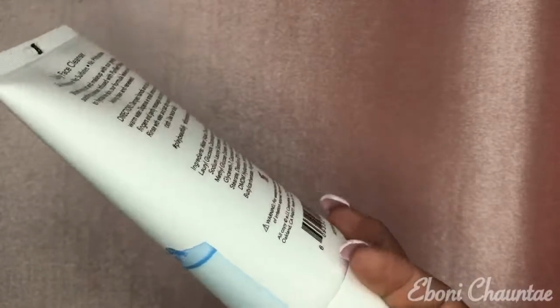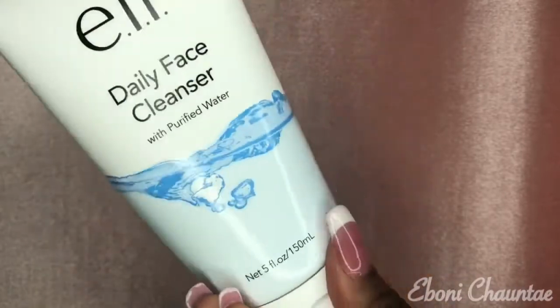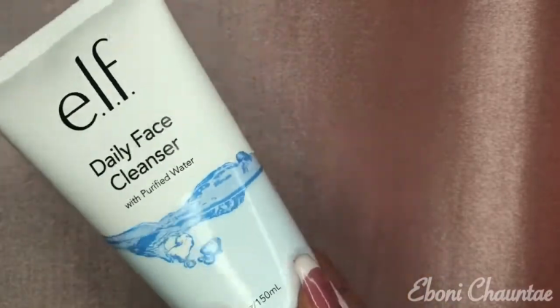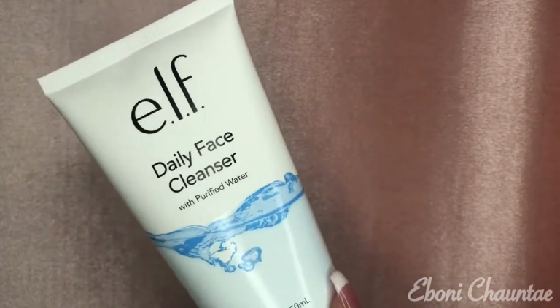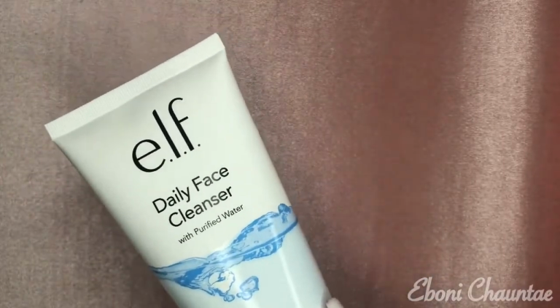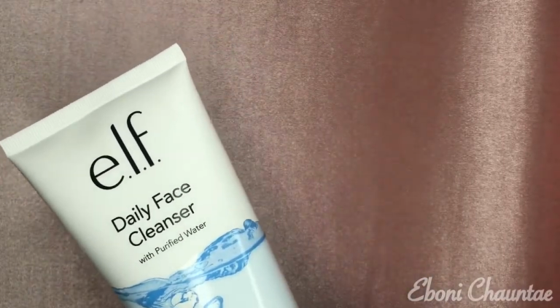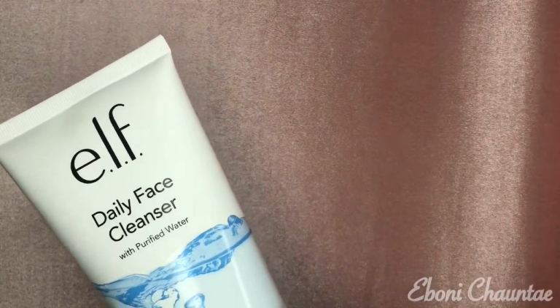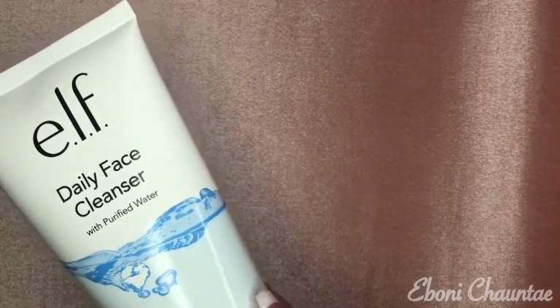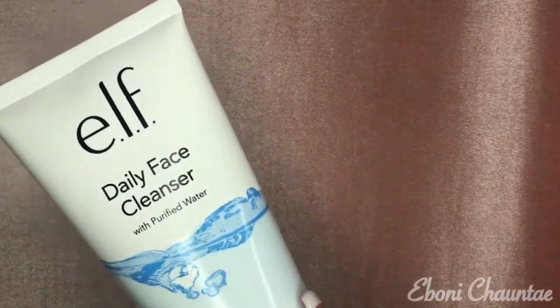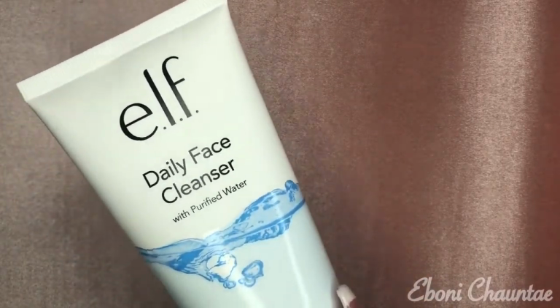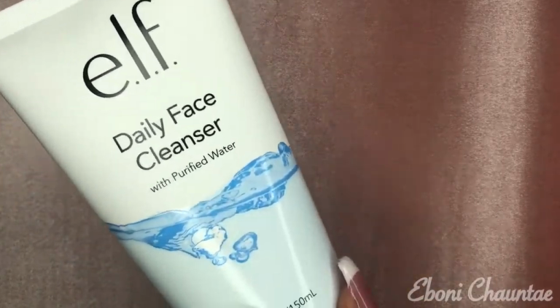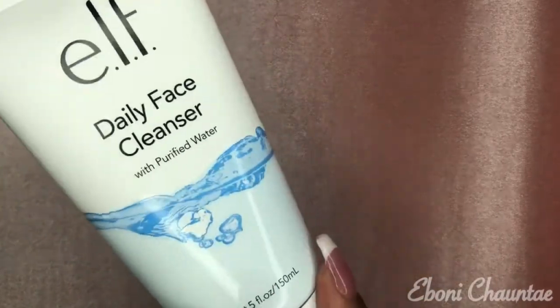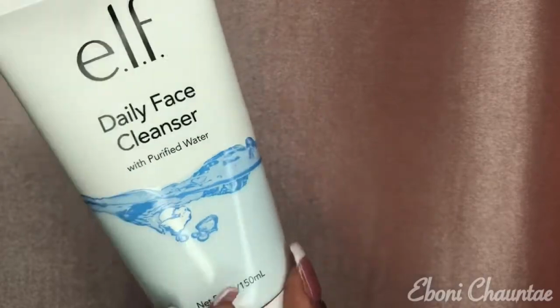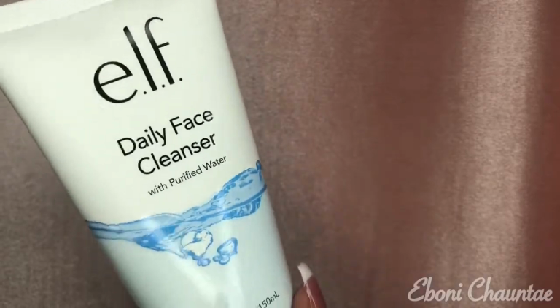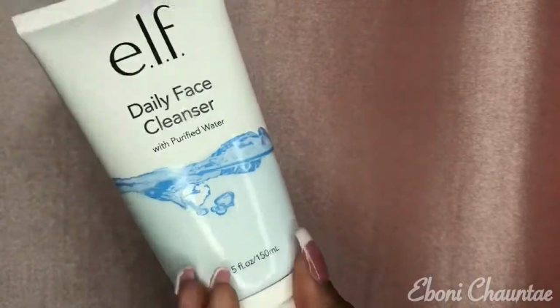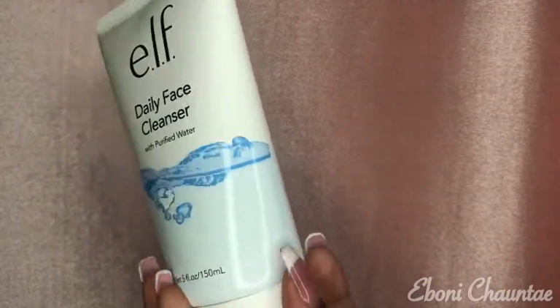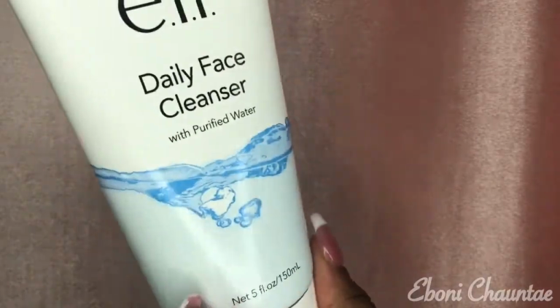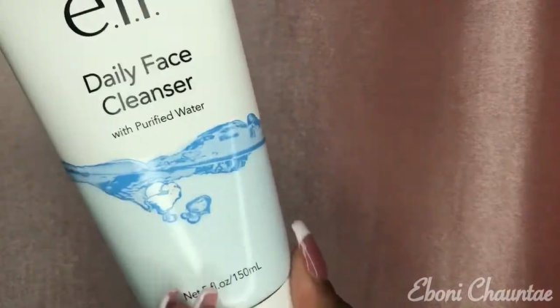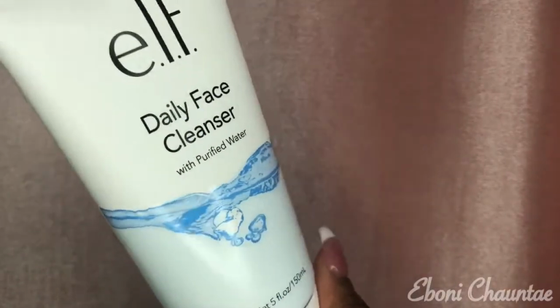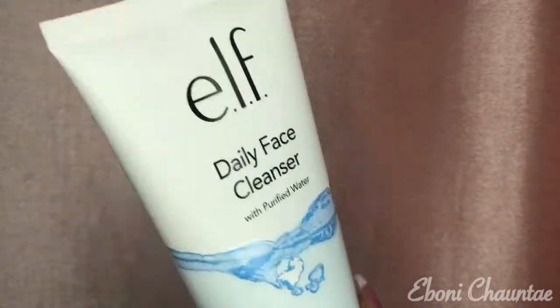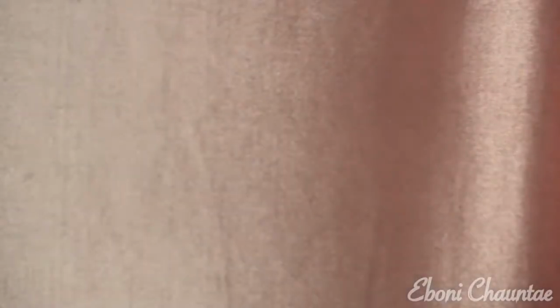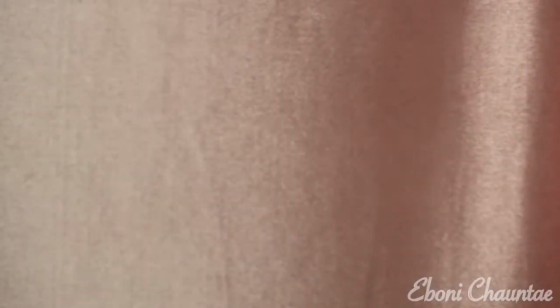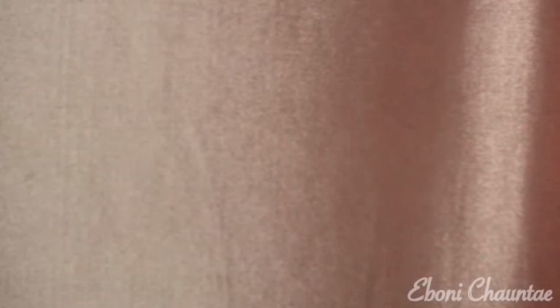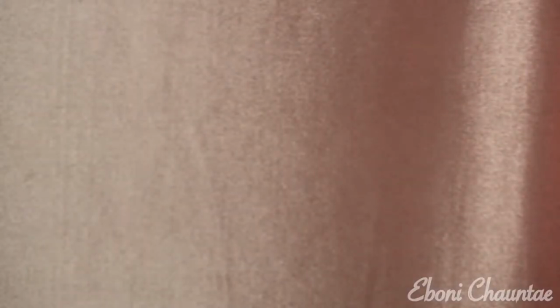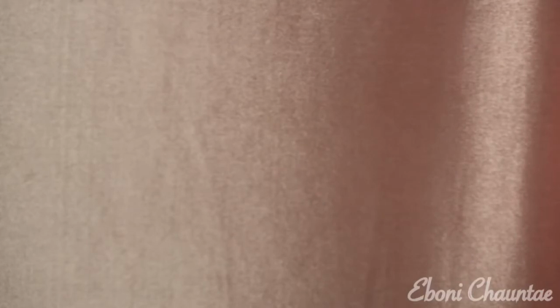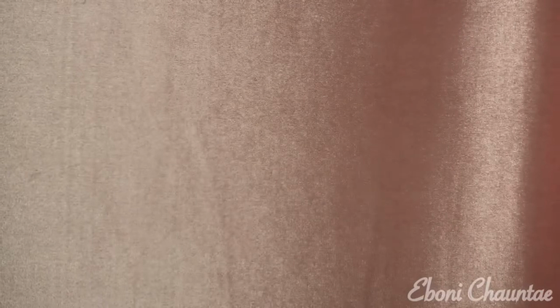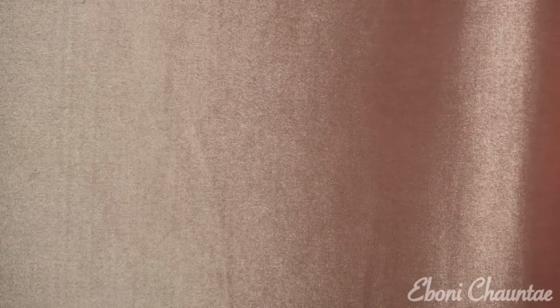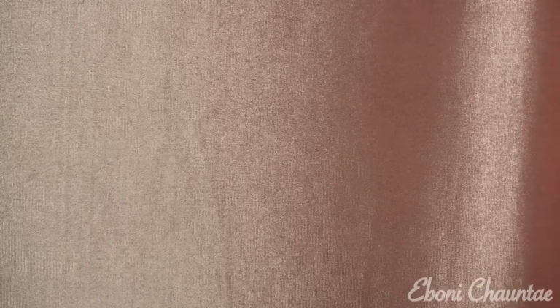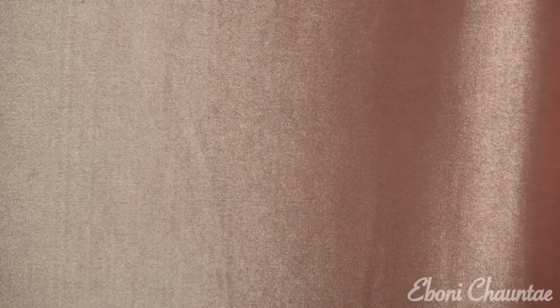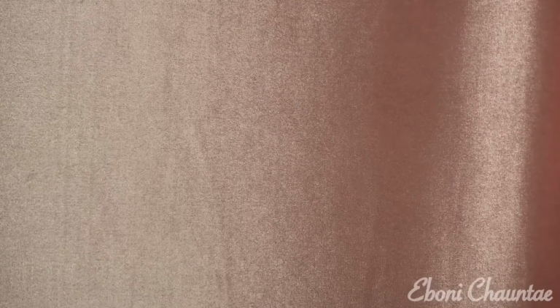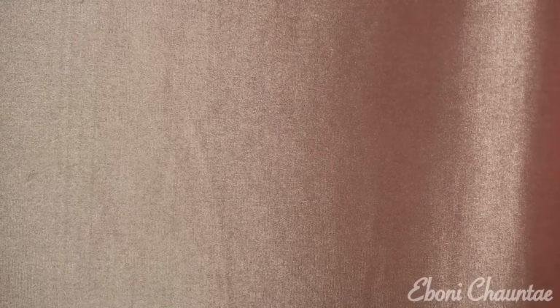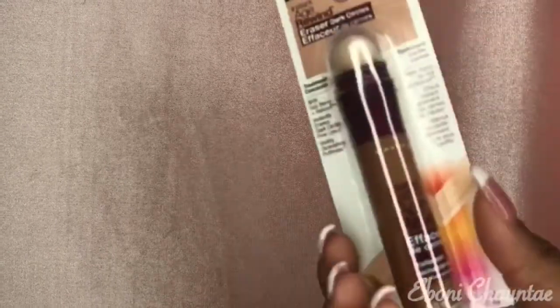The next thing I got is this ELF Daily Facial Cleanser with purified water. I'll use this after I take my makeup off and get ready for my nighttime skincare routine.